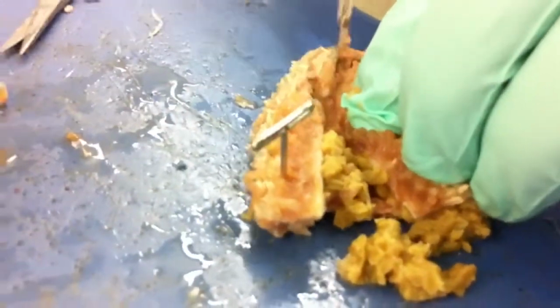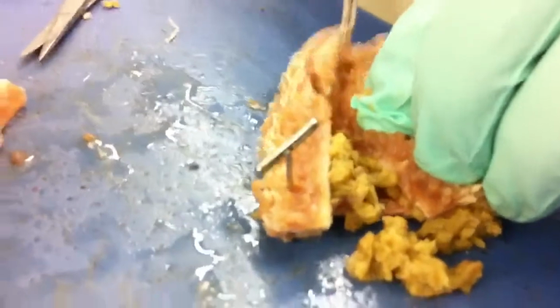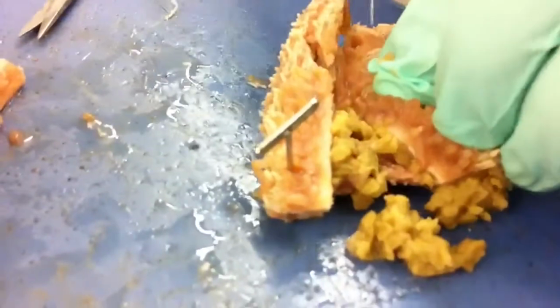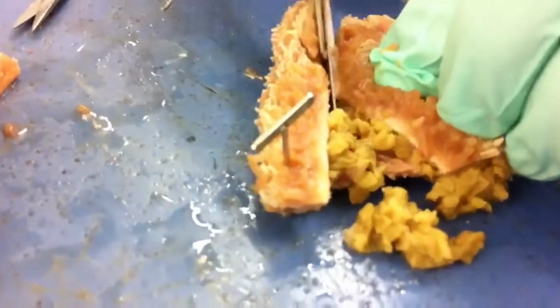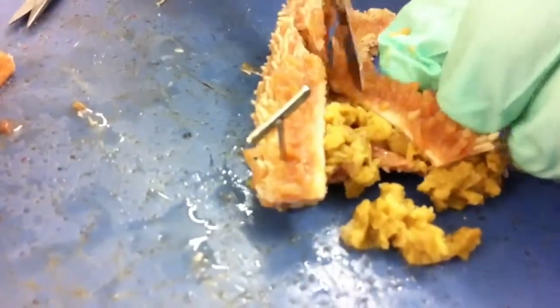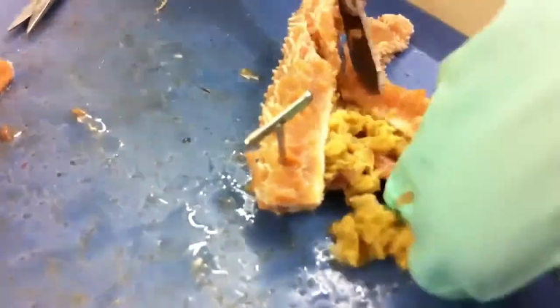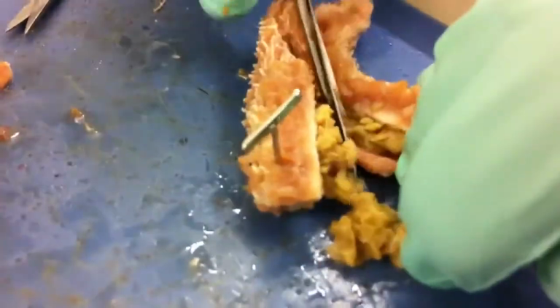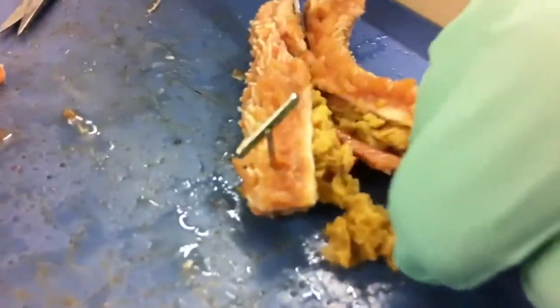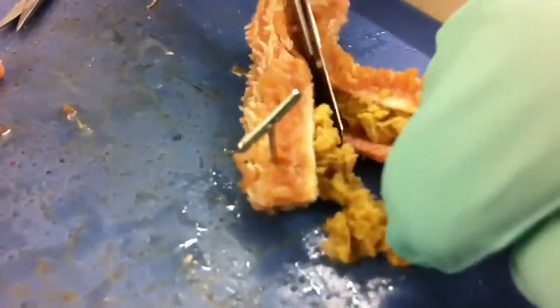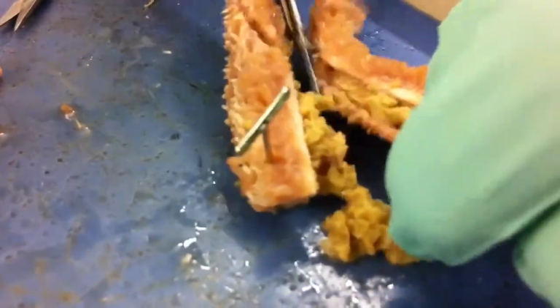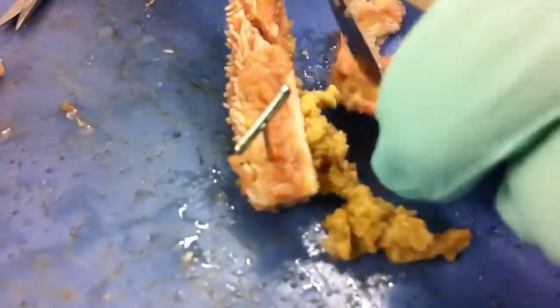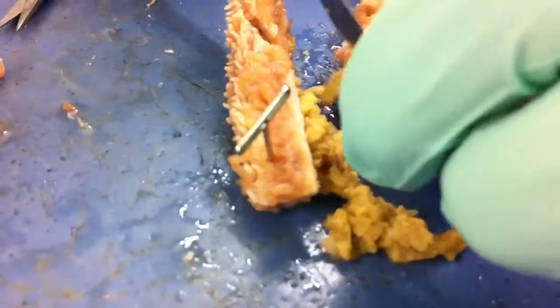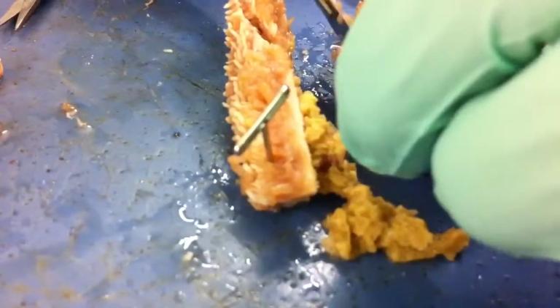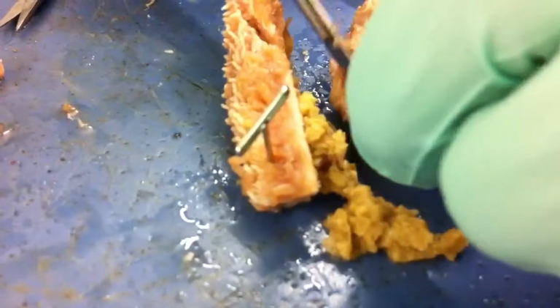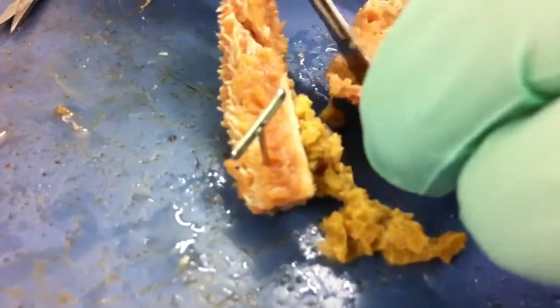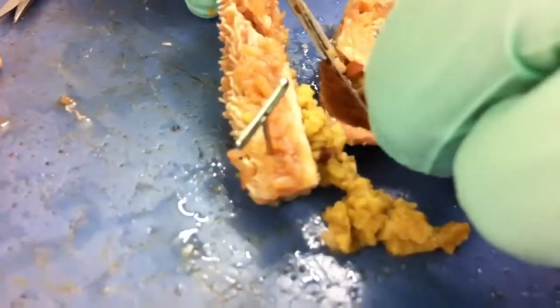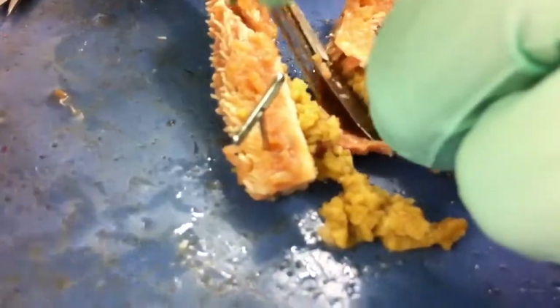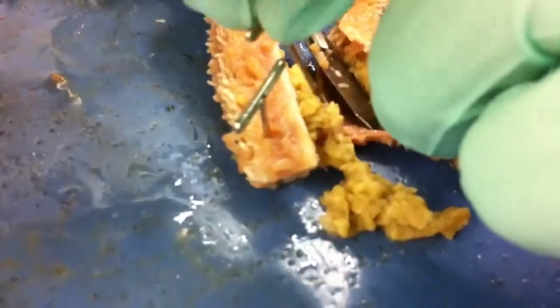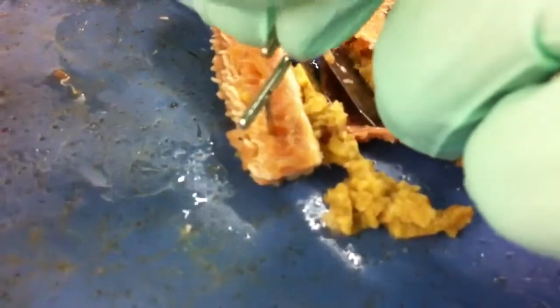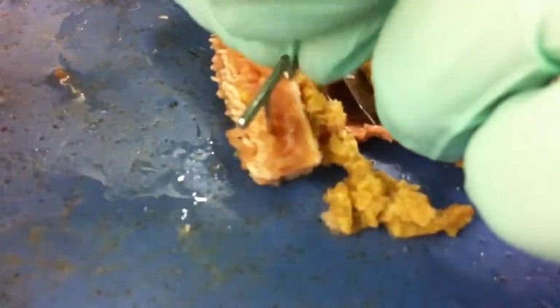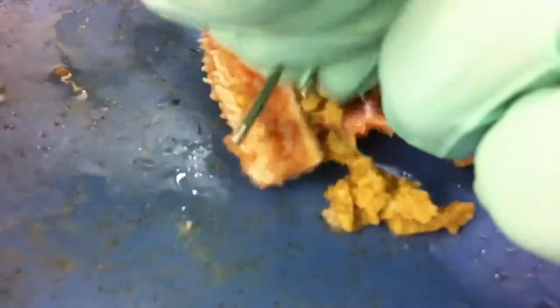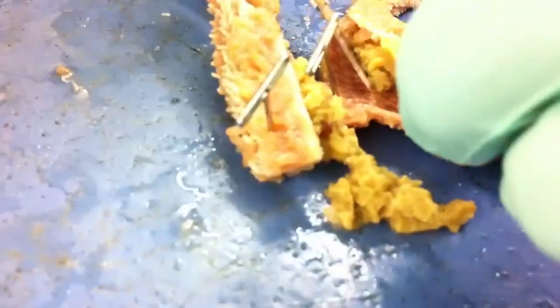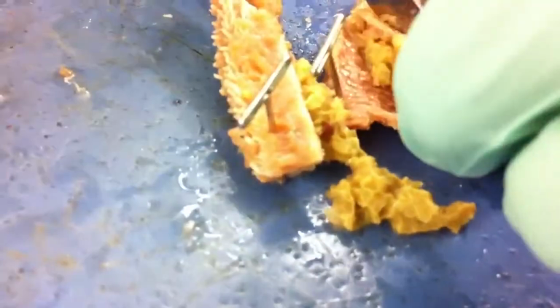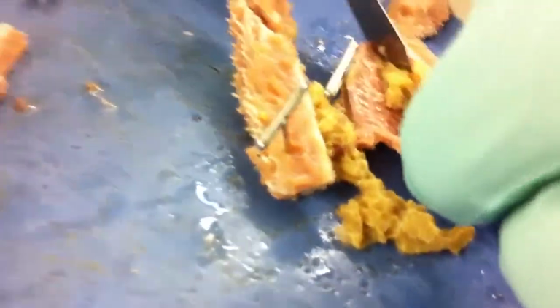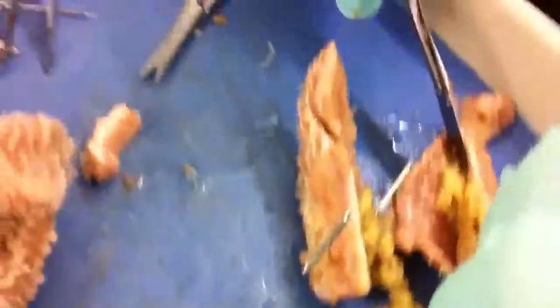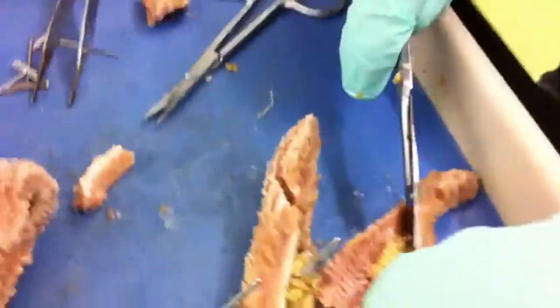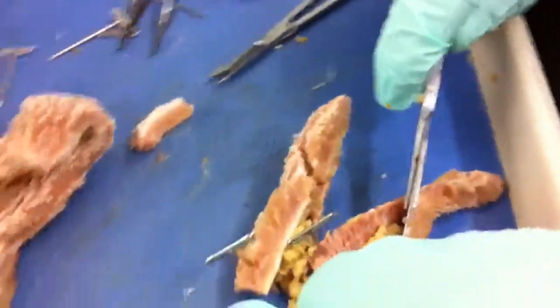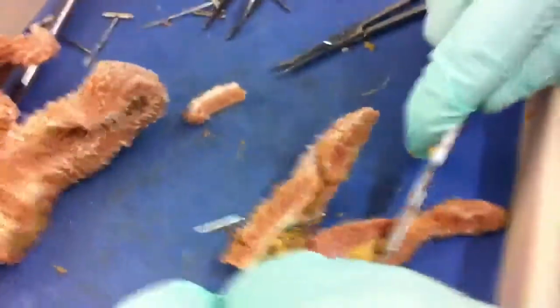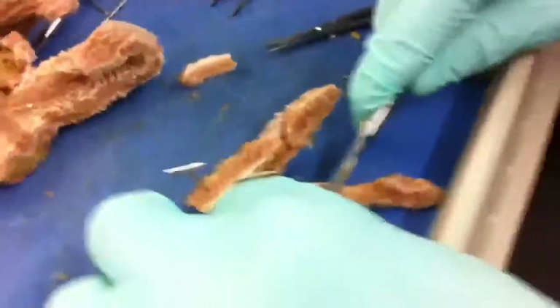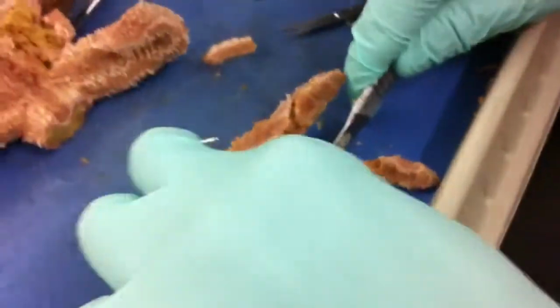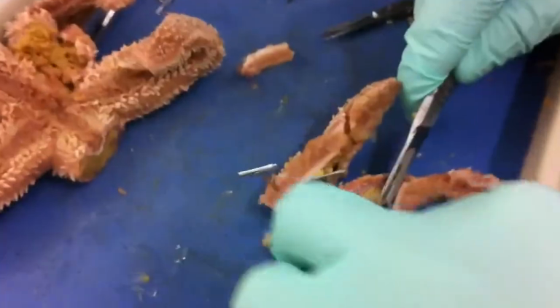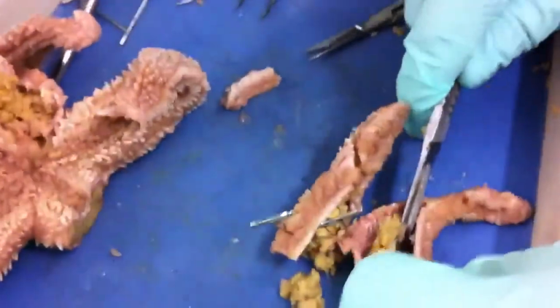Dude, it's so hot. Alright, so we're just going to pin this open. I'm going to pin this open.